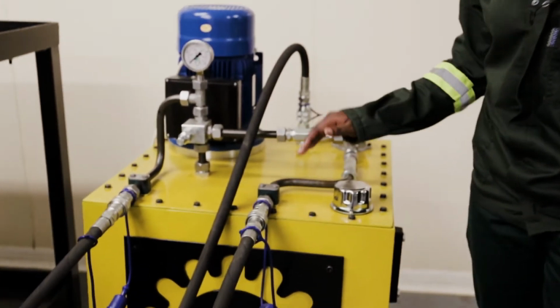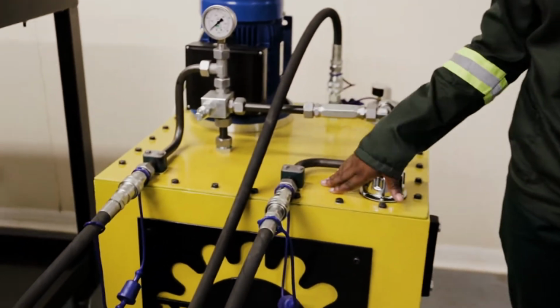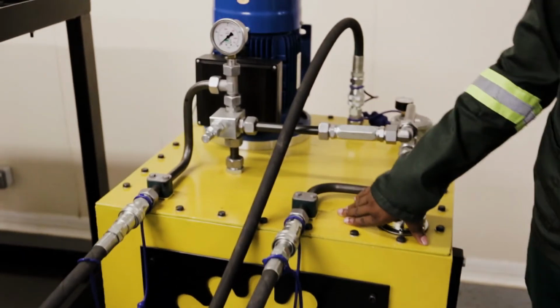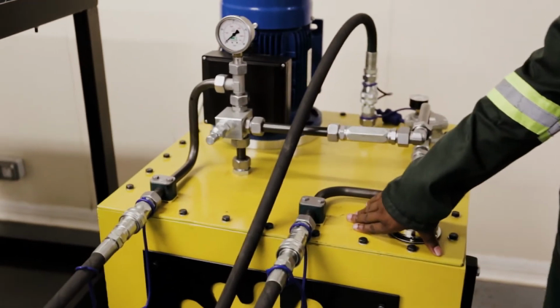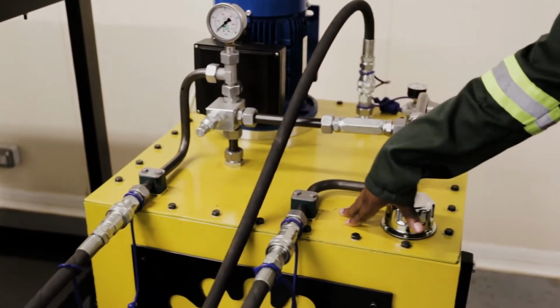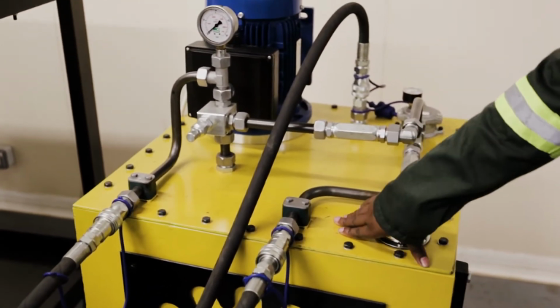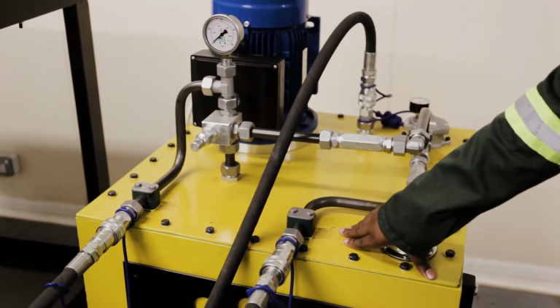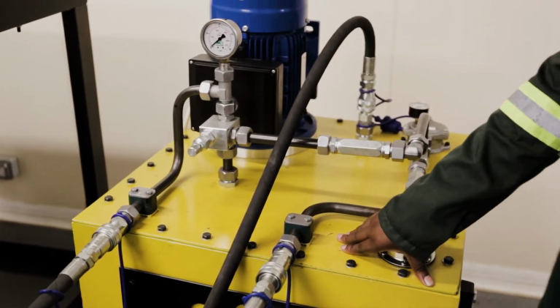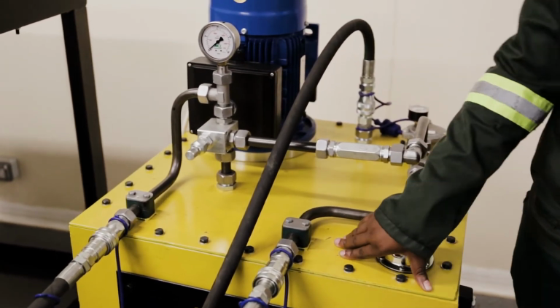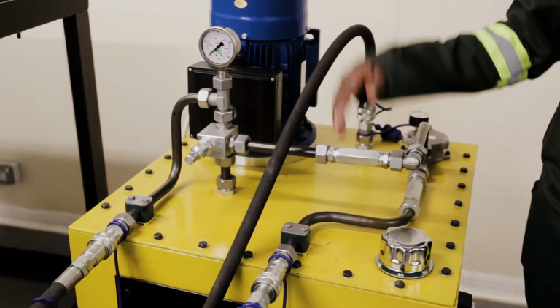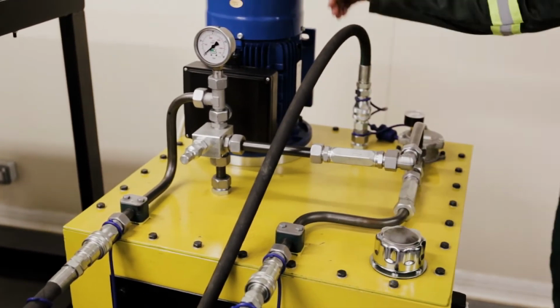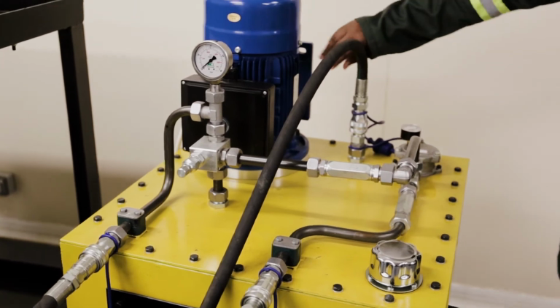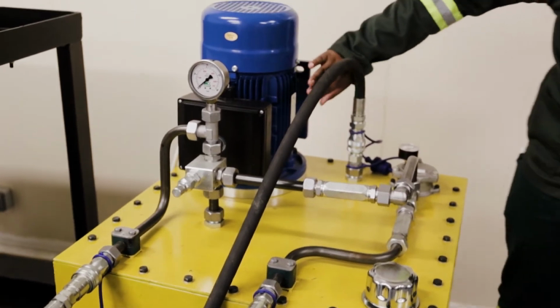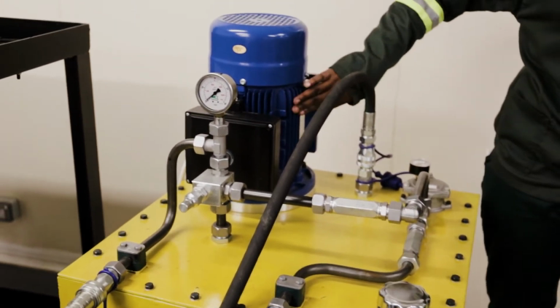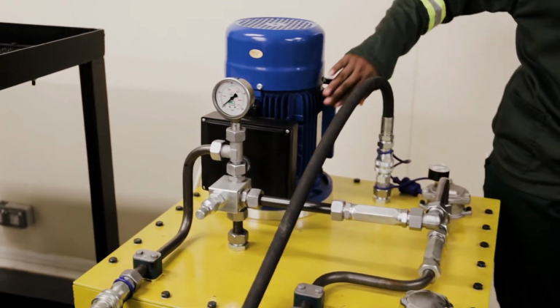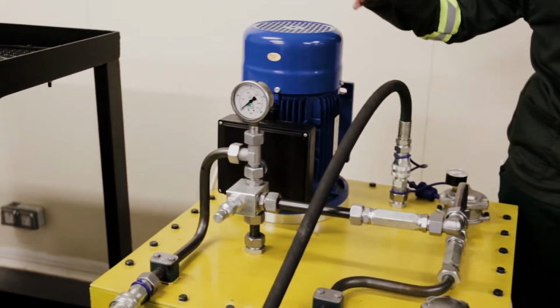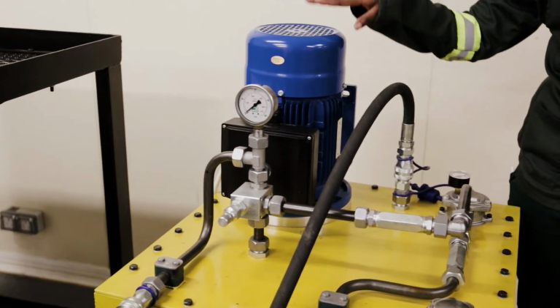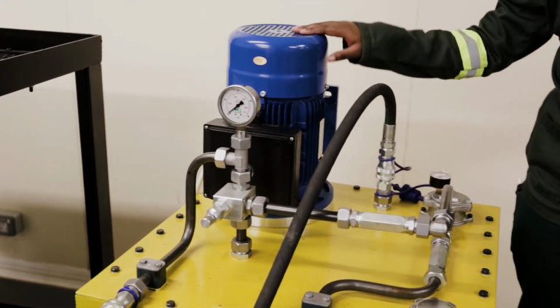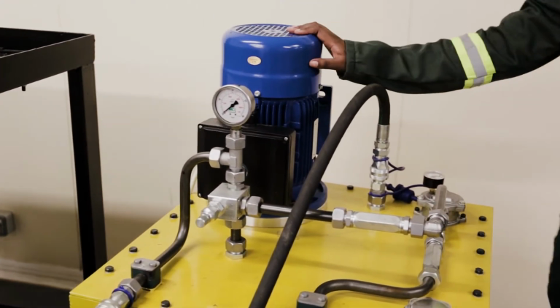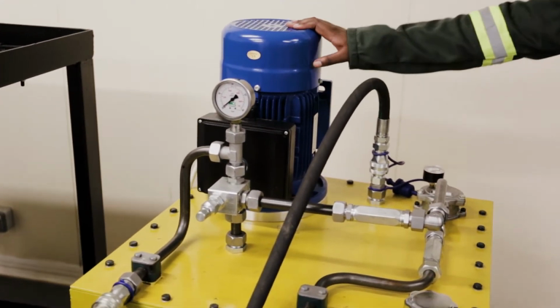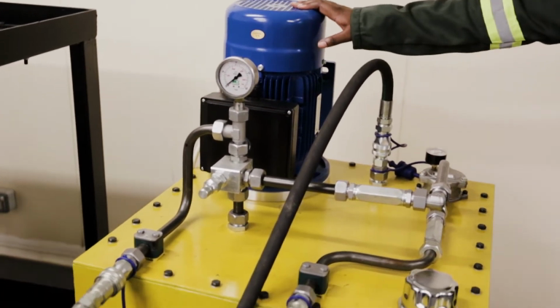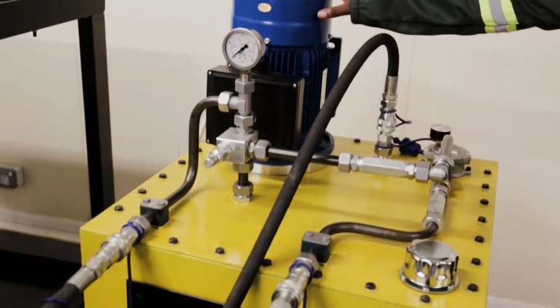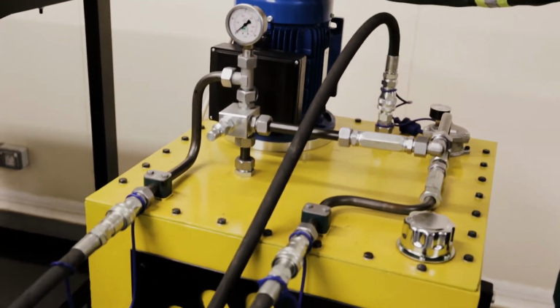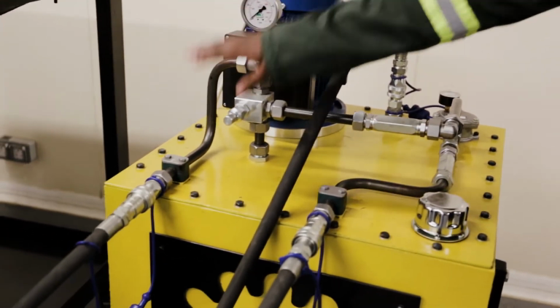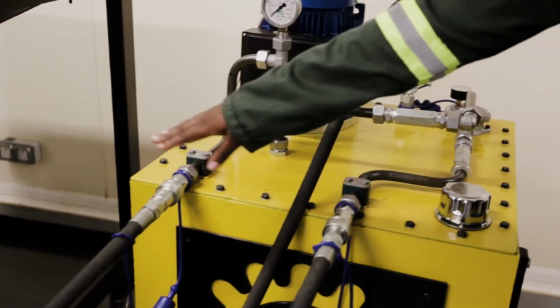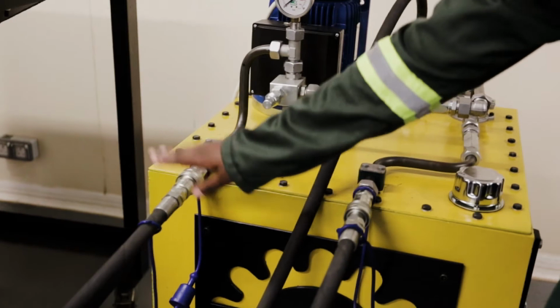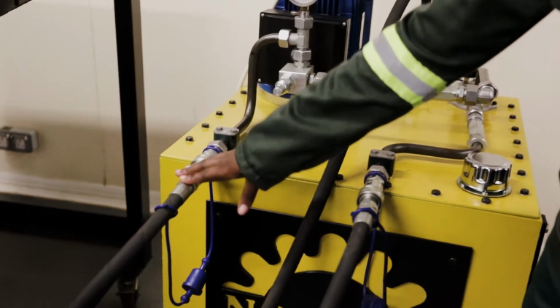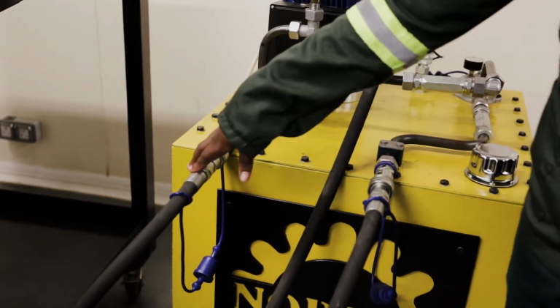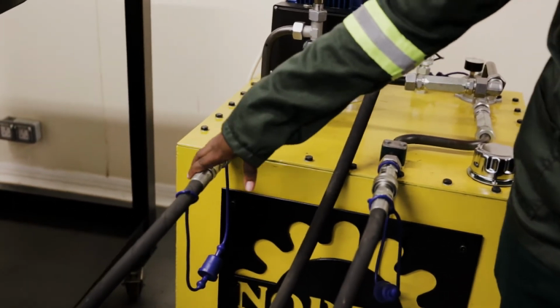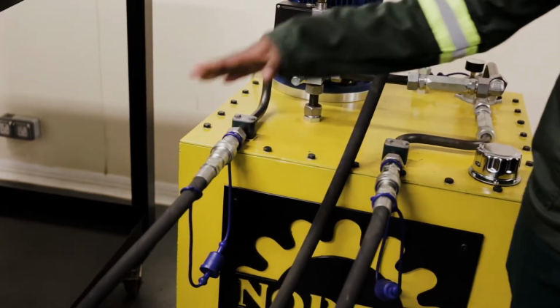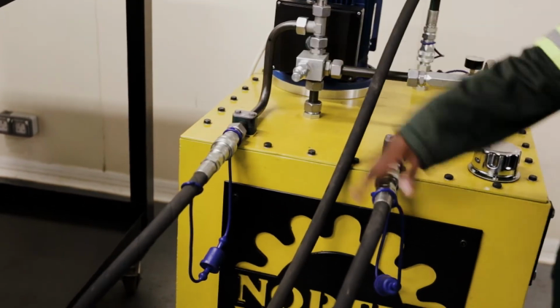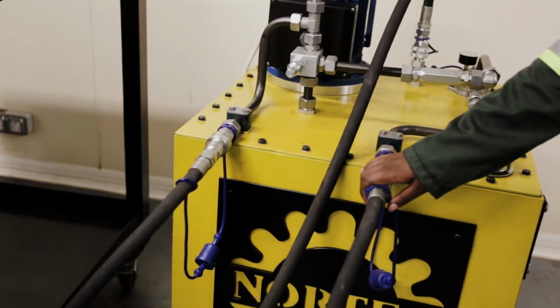Here we have the reservoir. We have the pump, which is driven by an electric motor. We have the suction line and the return line.